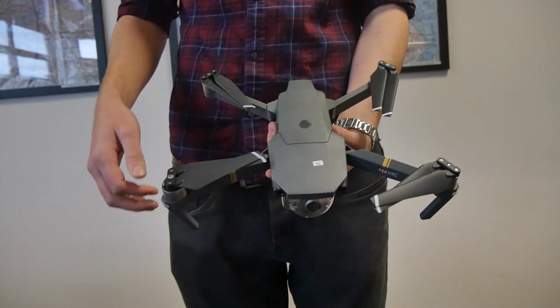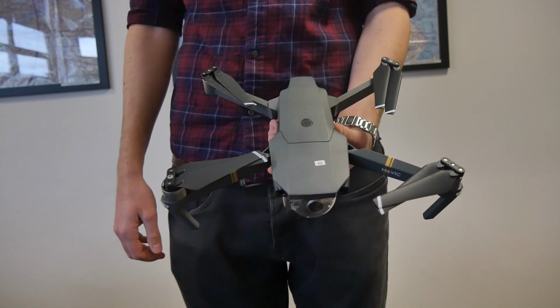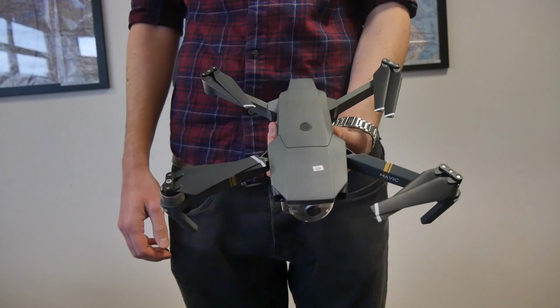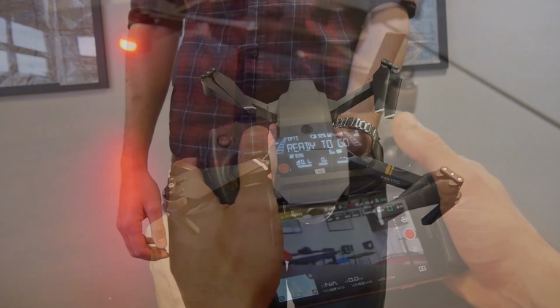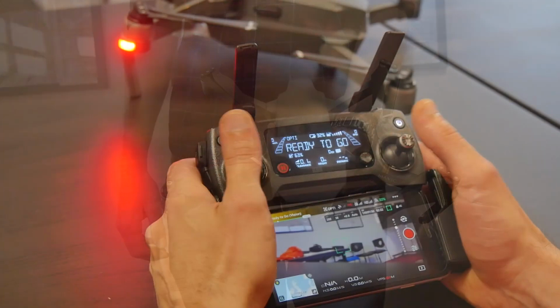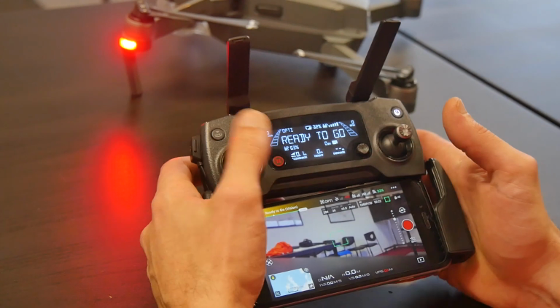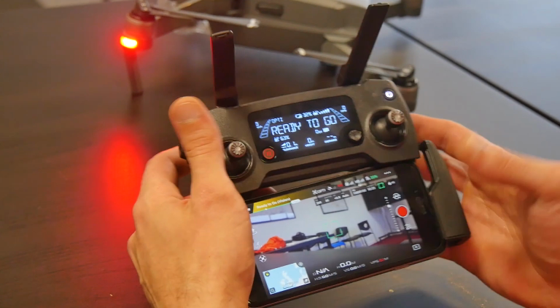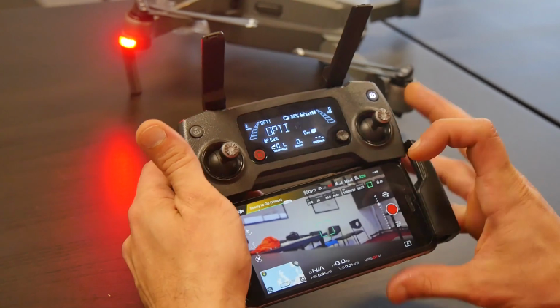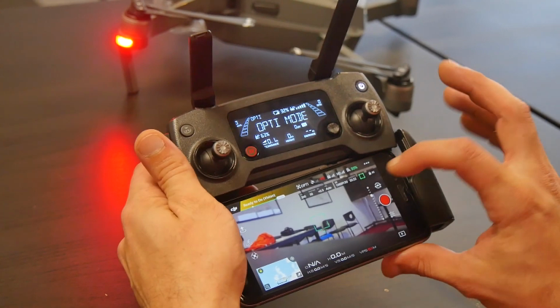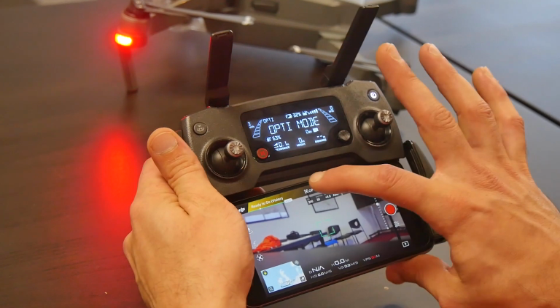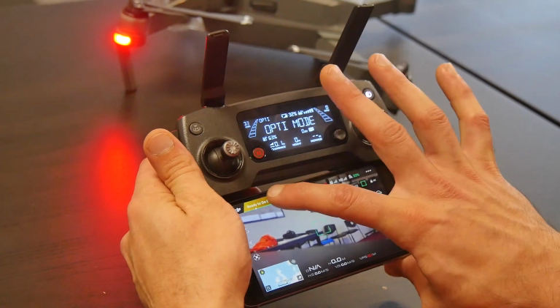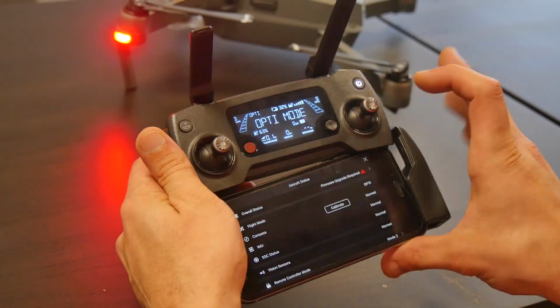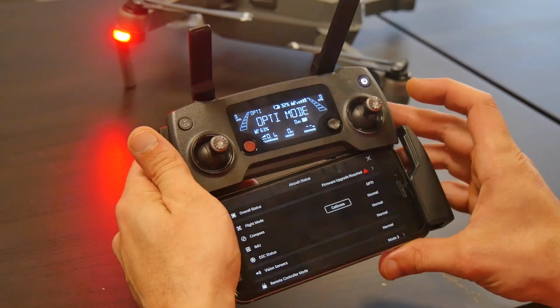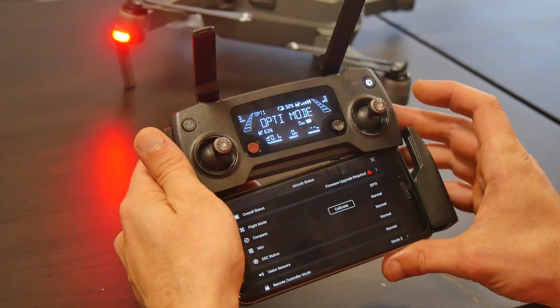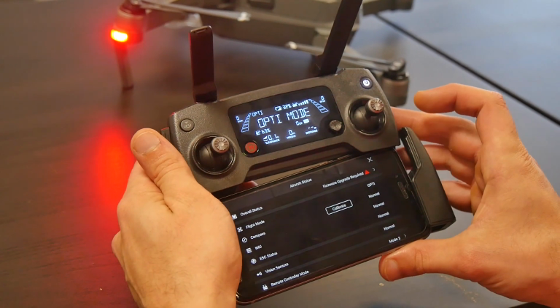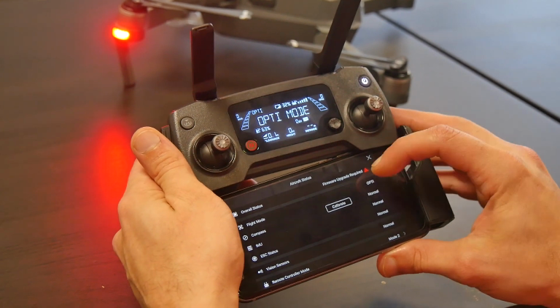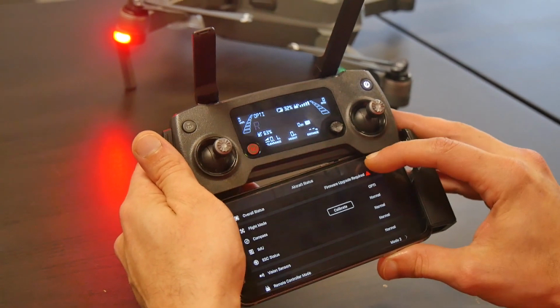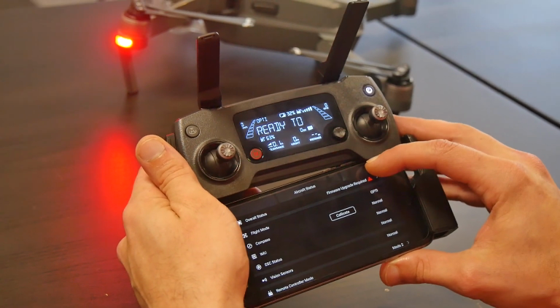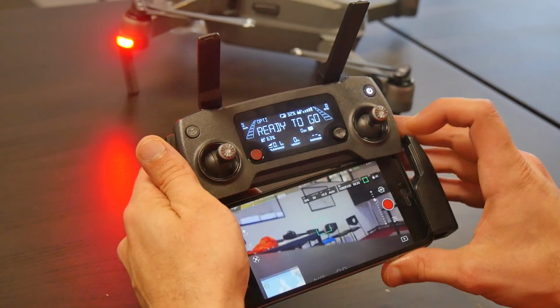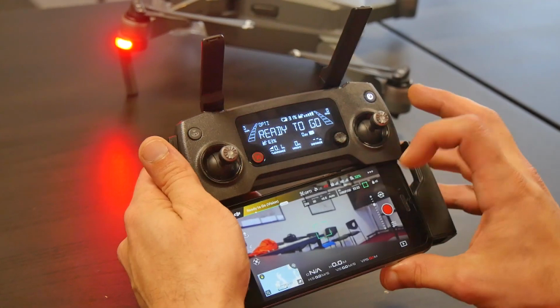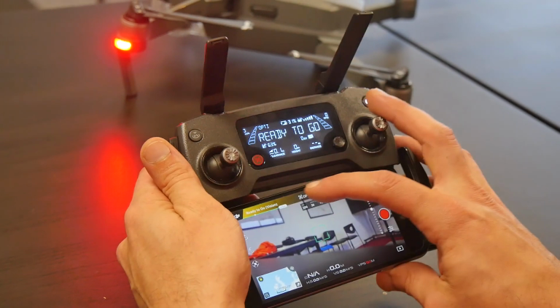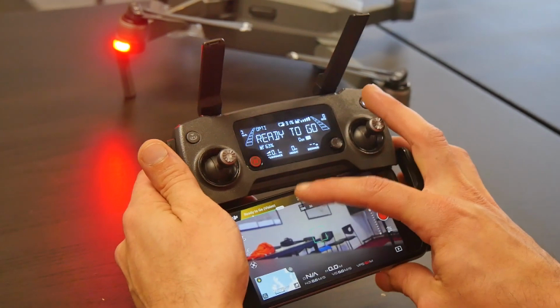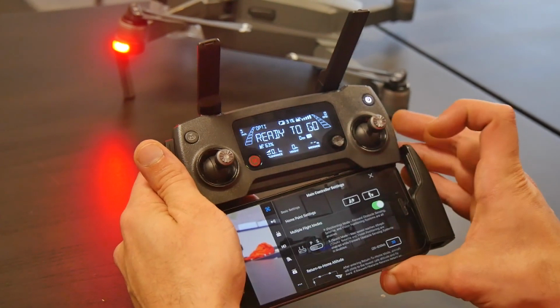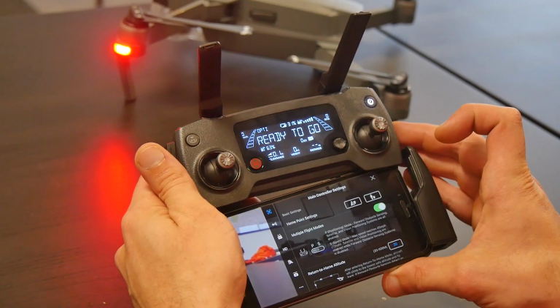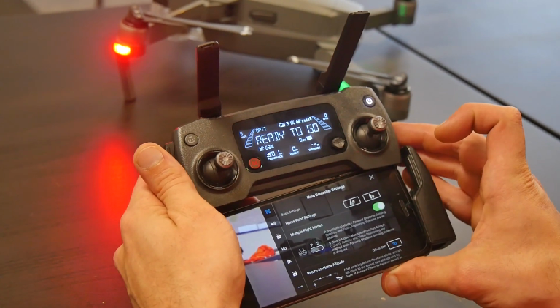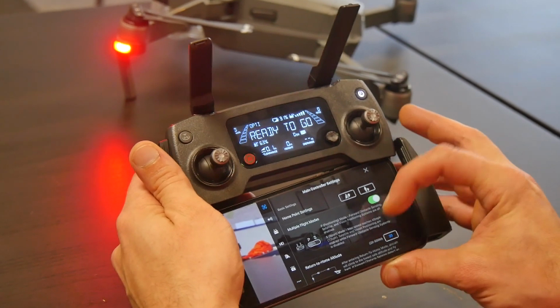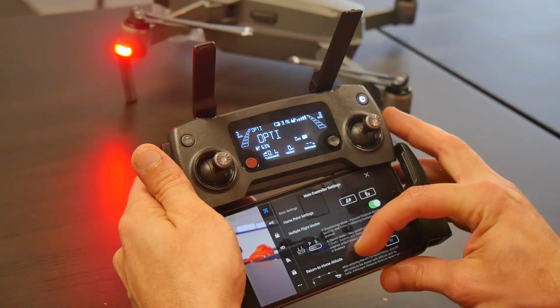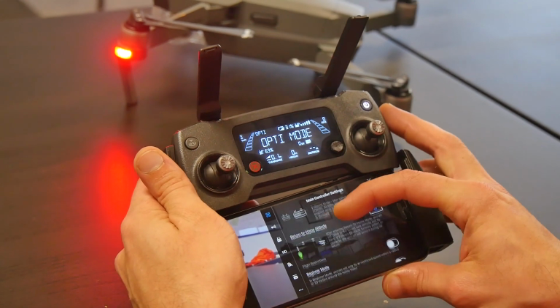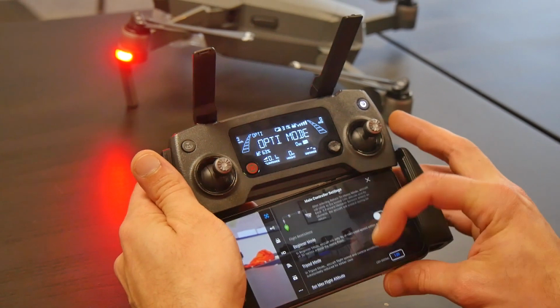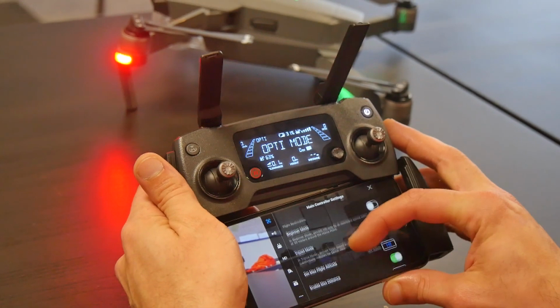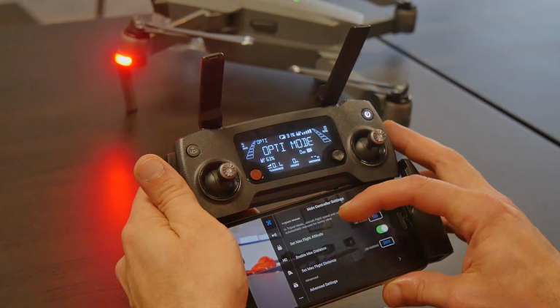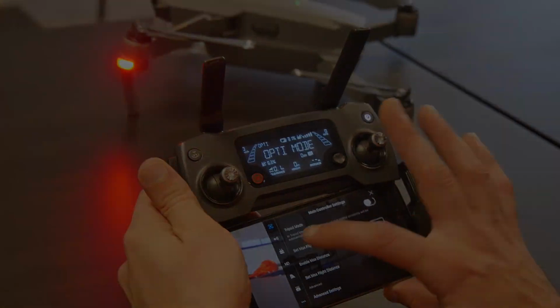The new and improved remote controller from DJI is a perfect addition to the Mavic Pro. Ergonomic and intuitive, it is much less bulky than its predecessors. Attaching your mobile device is as simple as activating the DJI Go app, unfolding the hand grips and securing them either side of the device's screen.